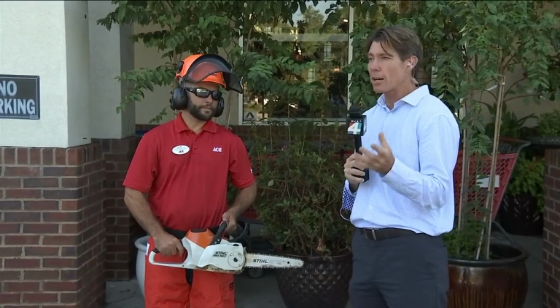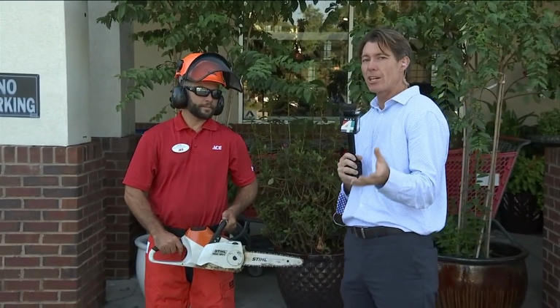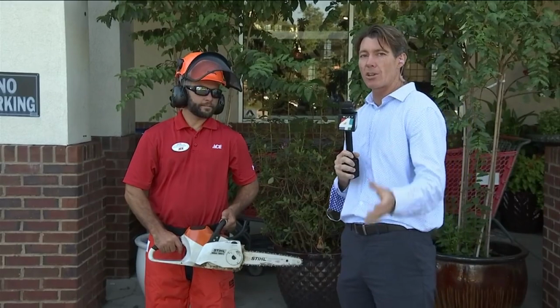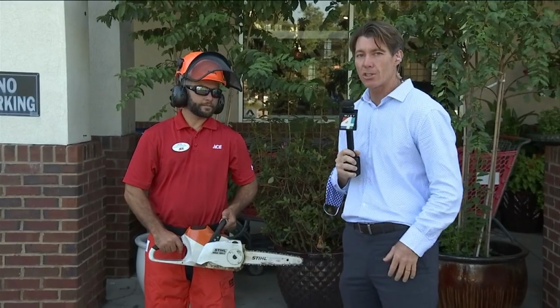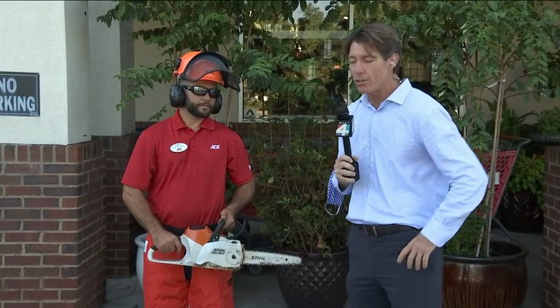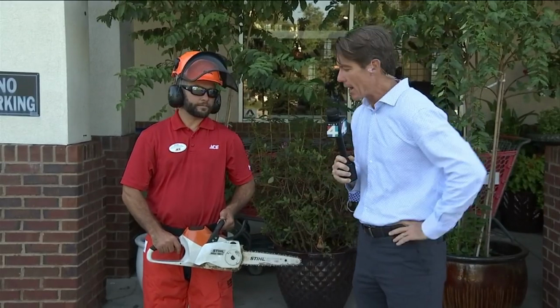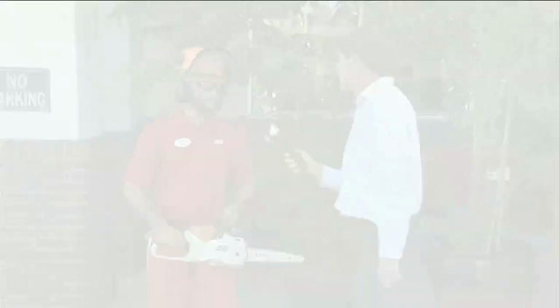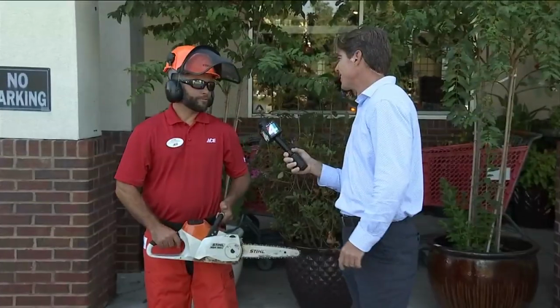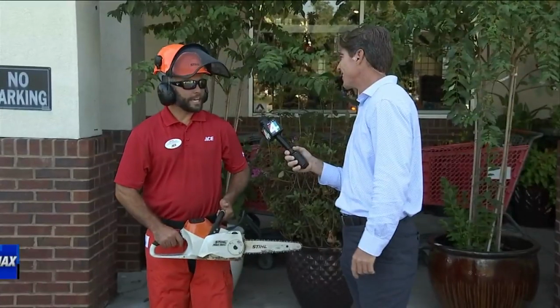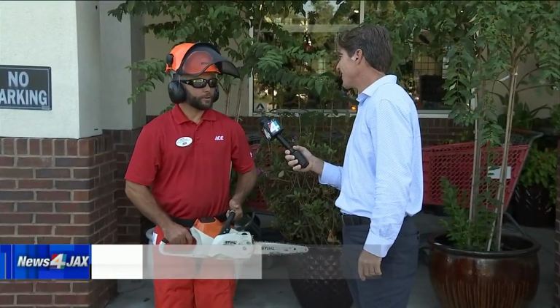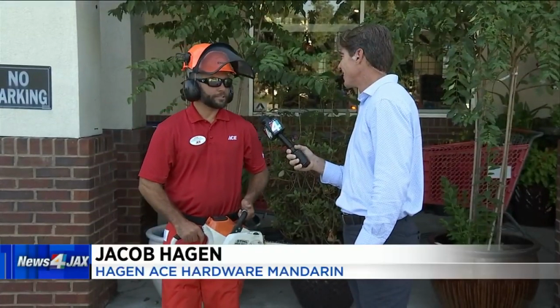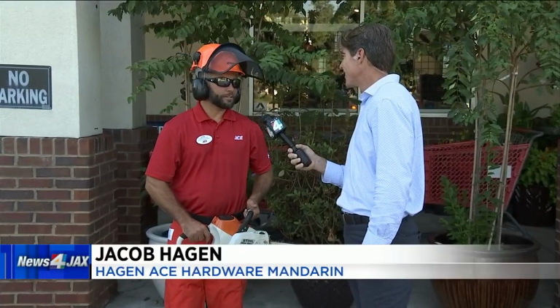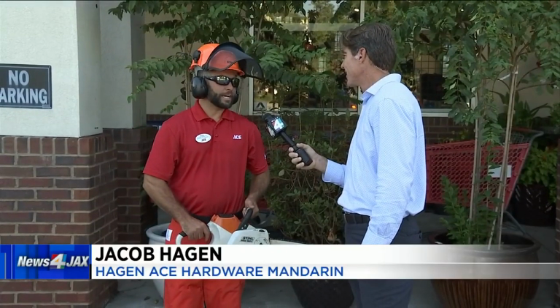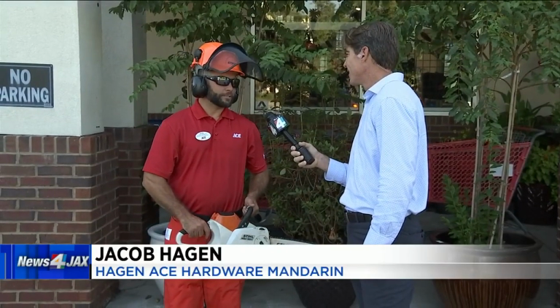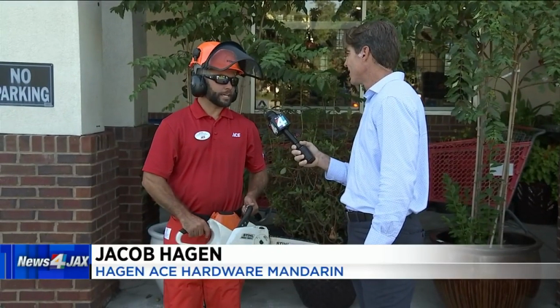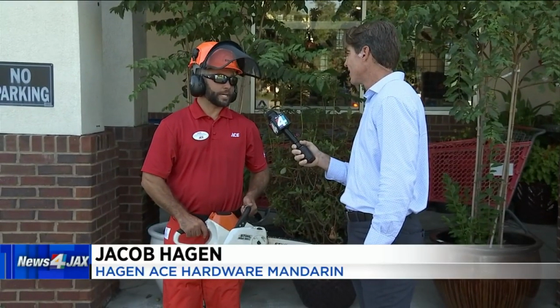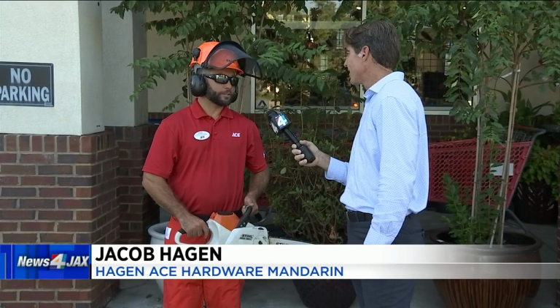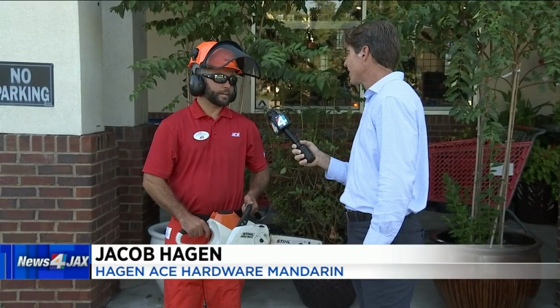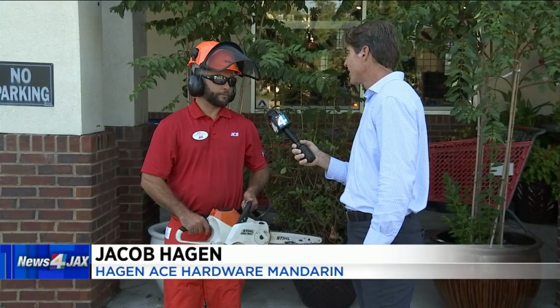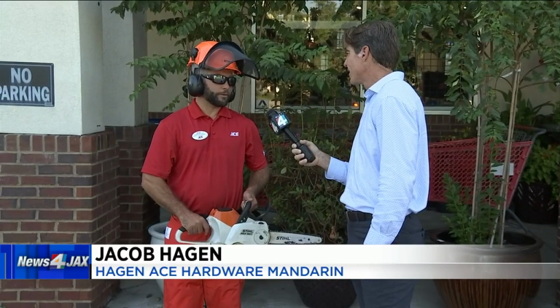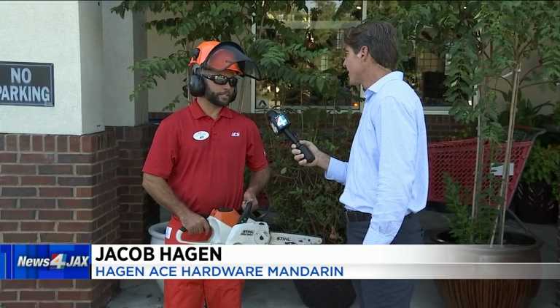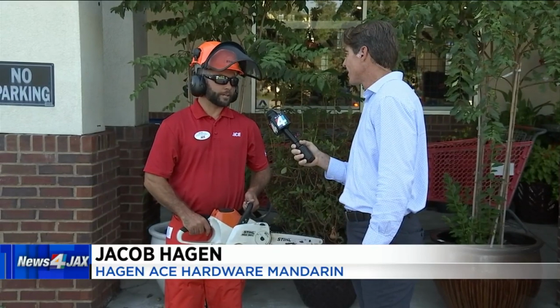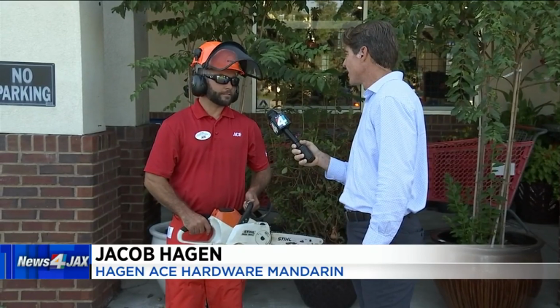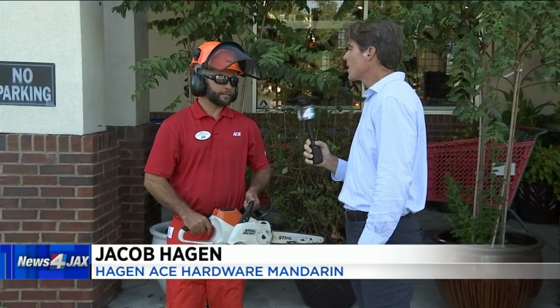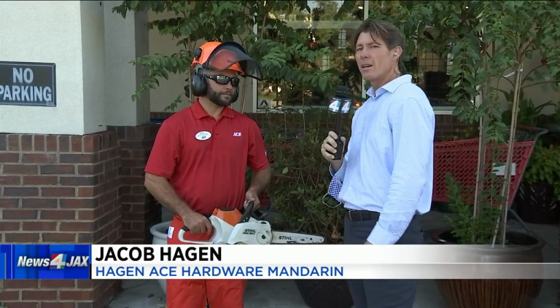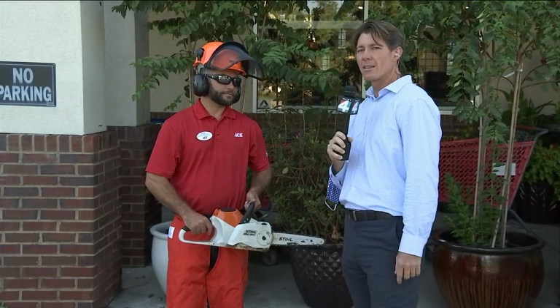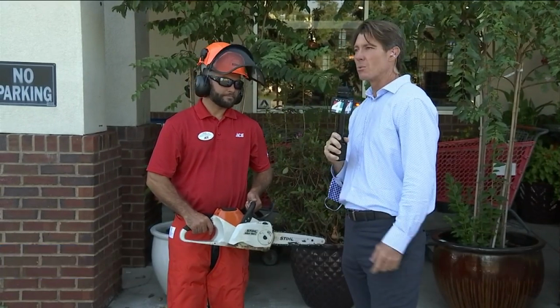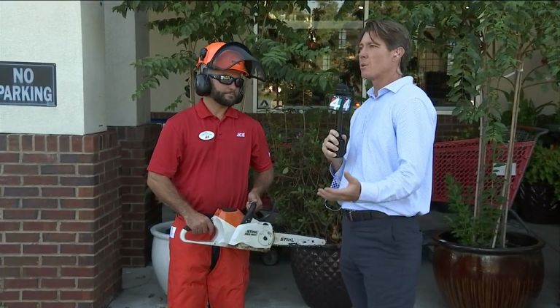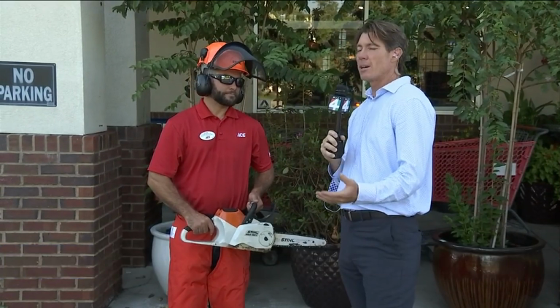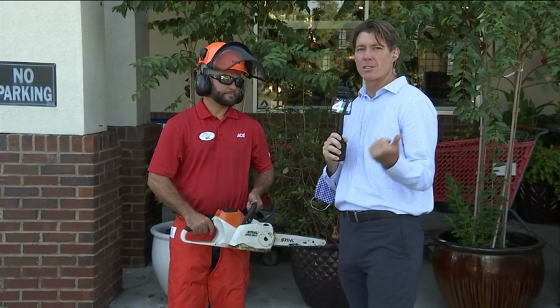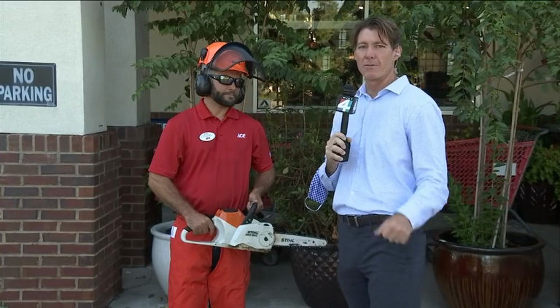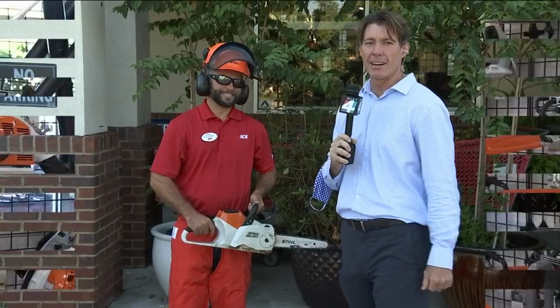What type of chainsaws should you get? We've got gas-powered chainsaws, we've got electric chainsaws, we have battery-operated chainsaws. You've got quite the selection. Which one's best? Let's go in and find out.